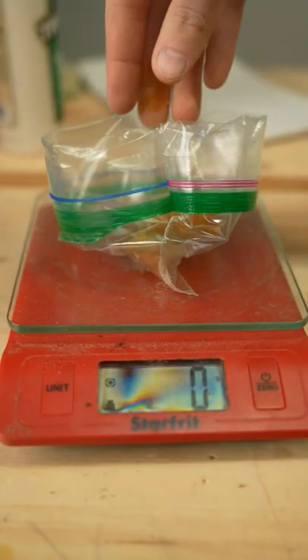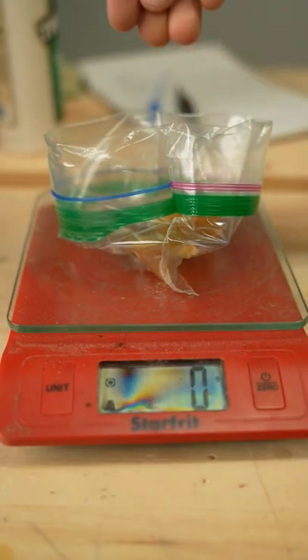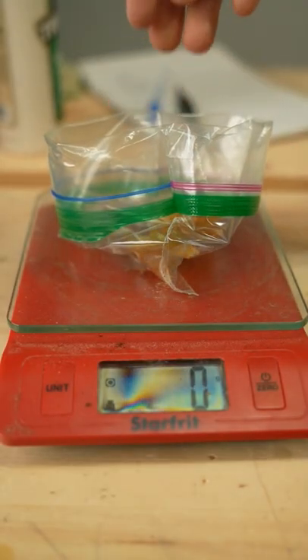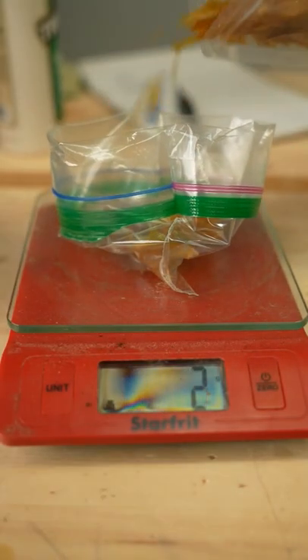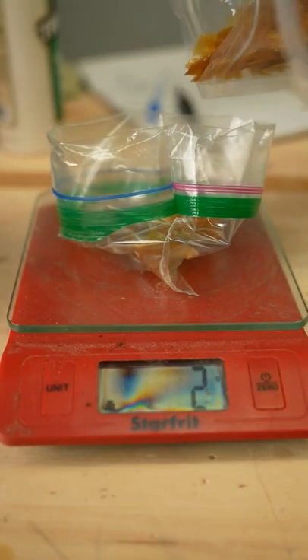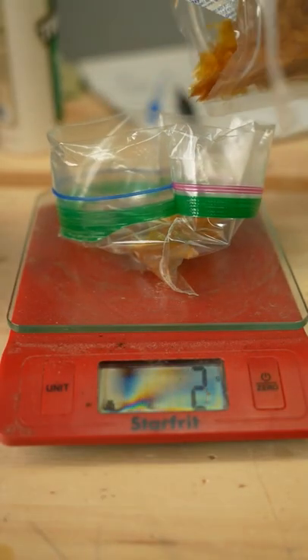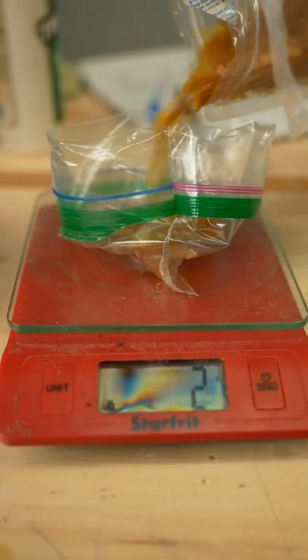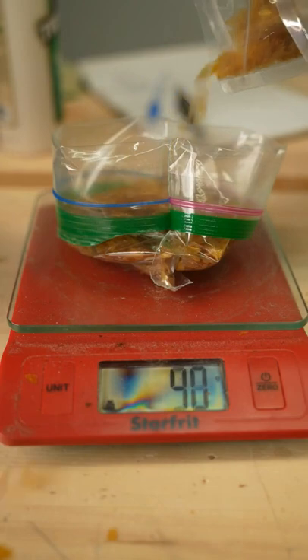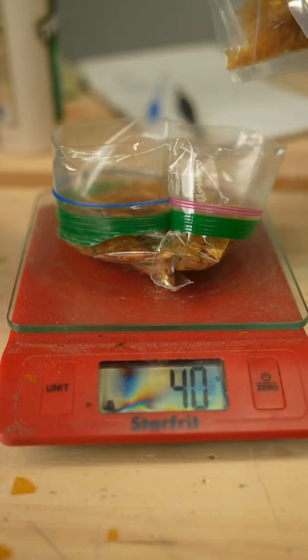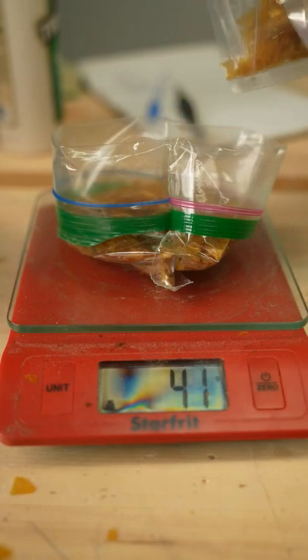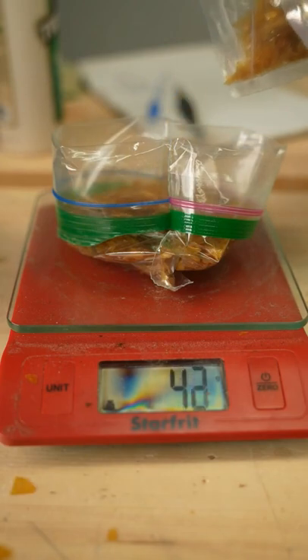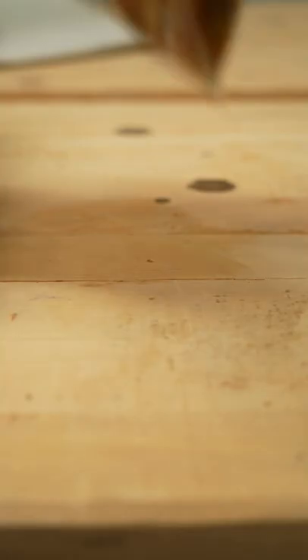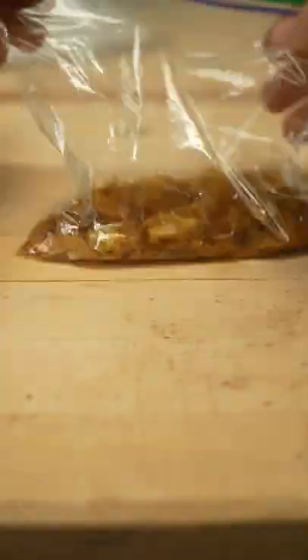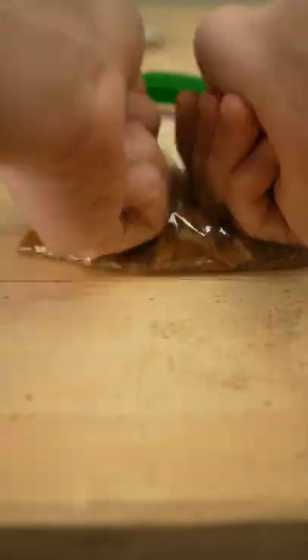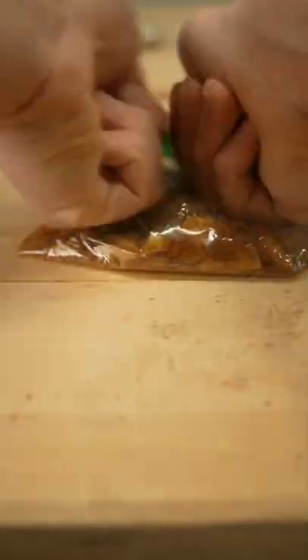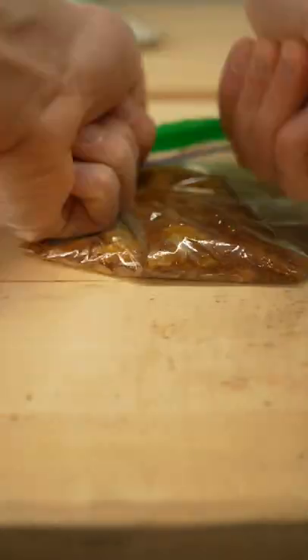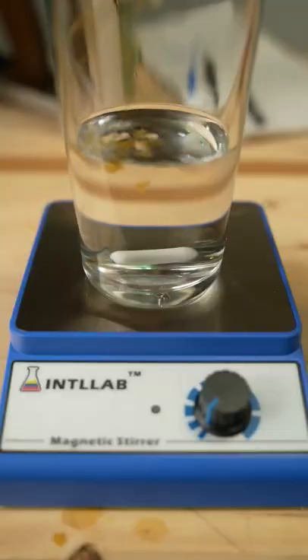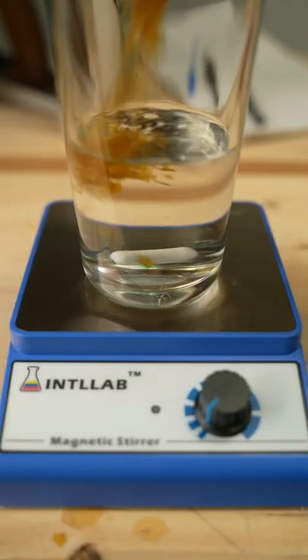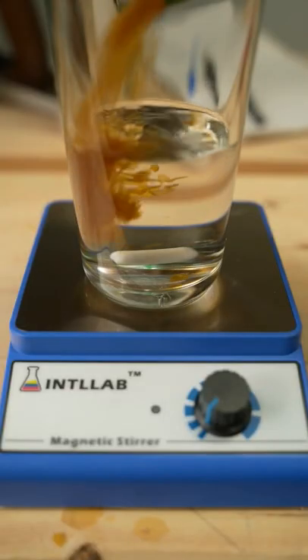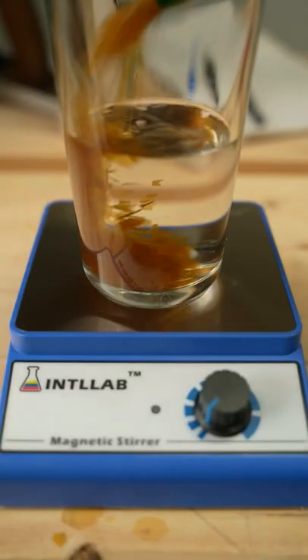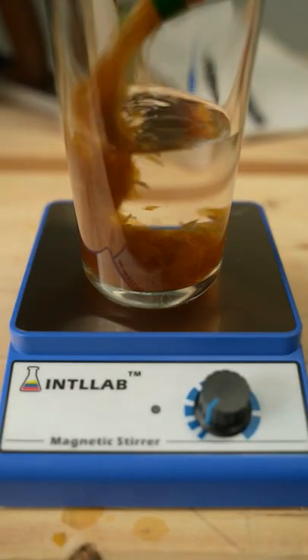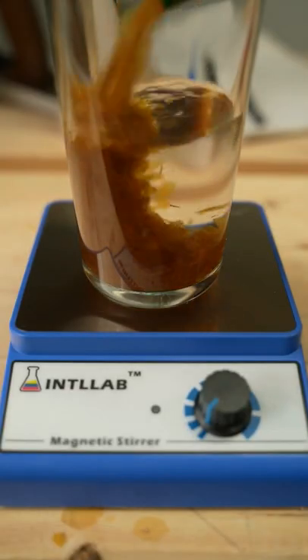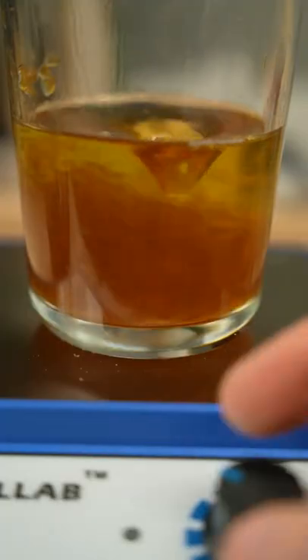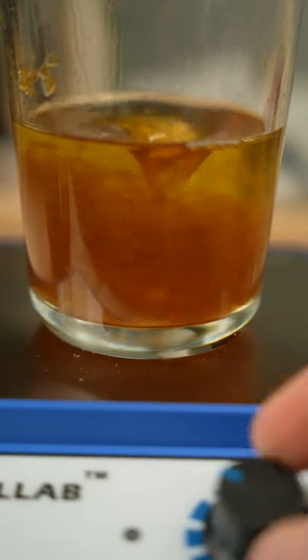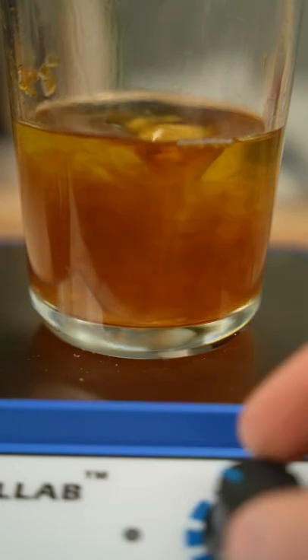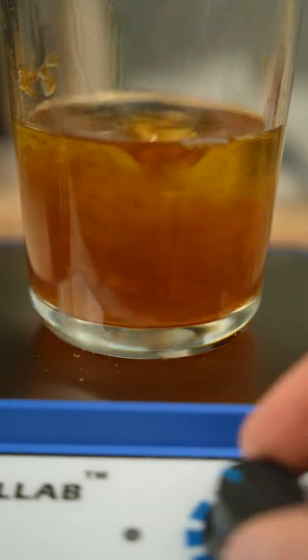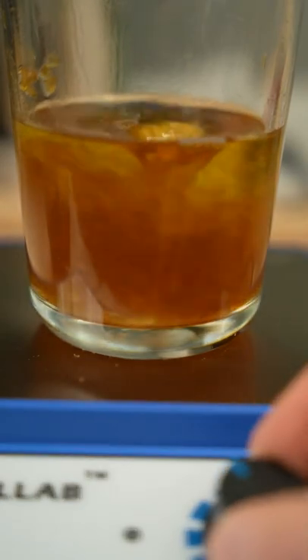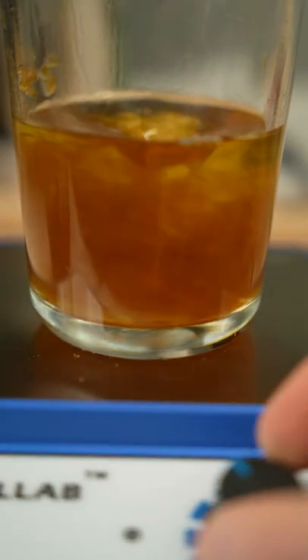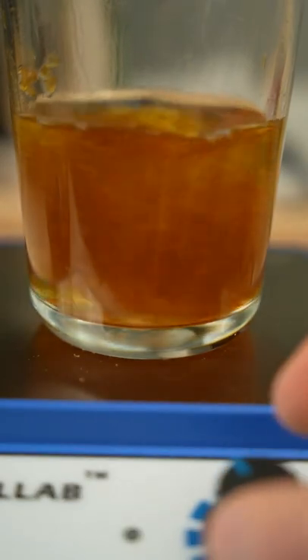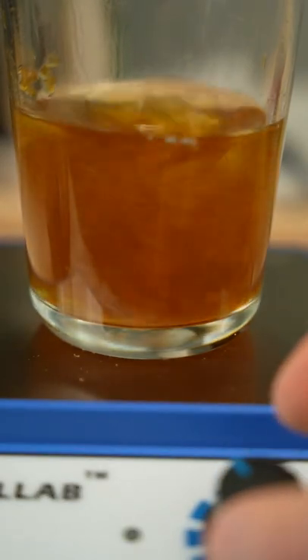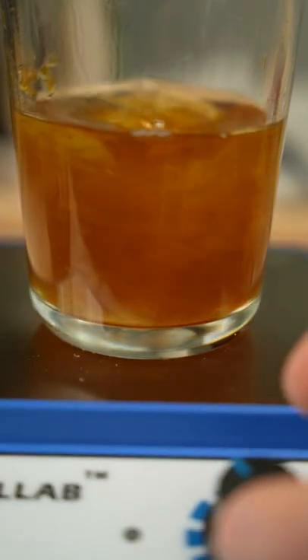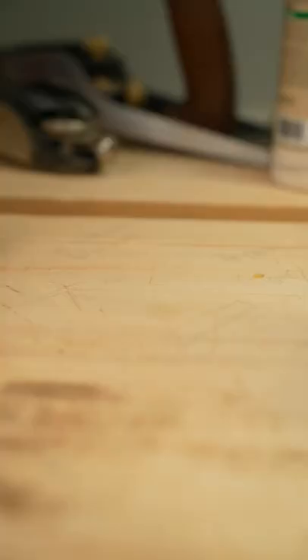Once my girlfriend found out that this was bug poop, it was a no-fly zone on the coffee grinder, so let's beat it up a little on the workbench and pour the flakes in slowly. Don't add them all at once because it will bog down the machine.